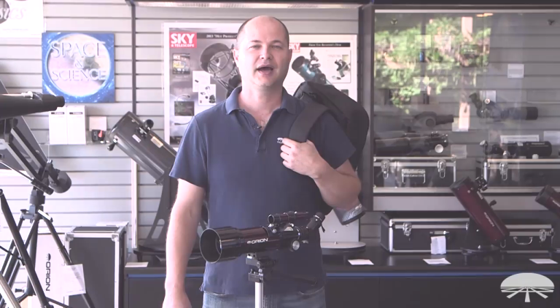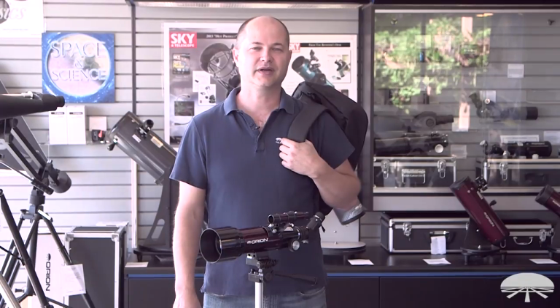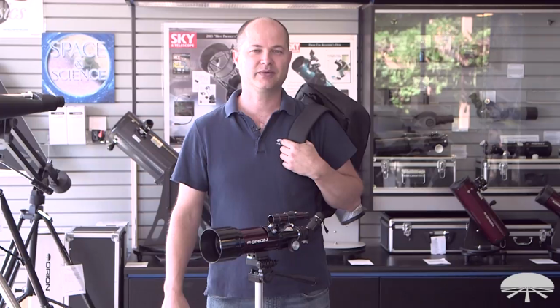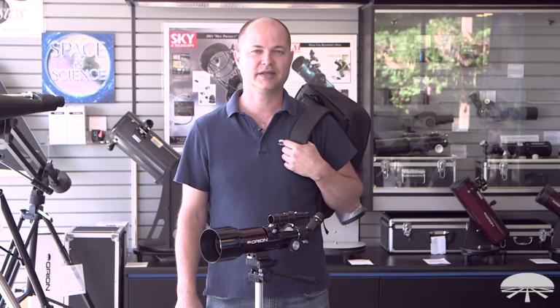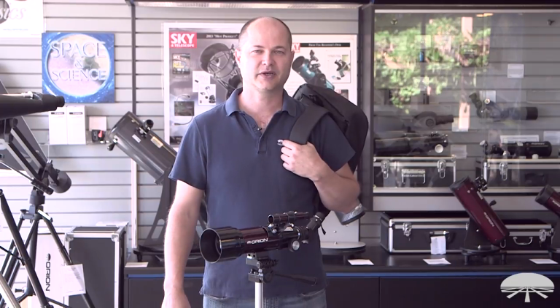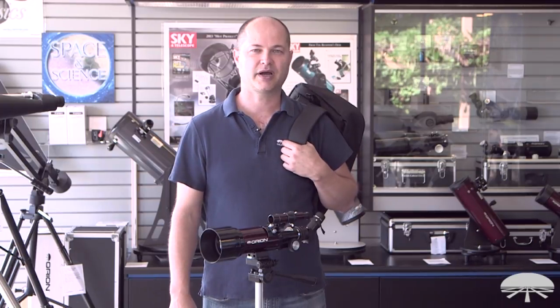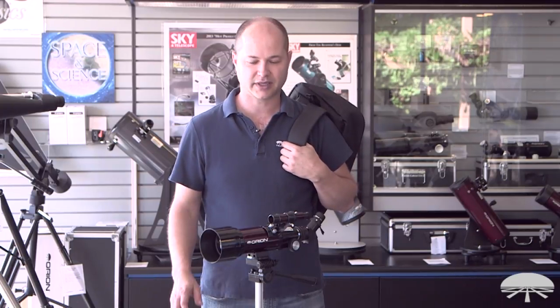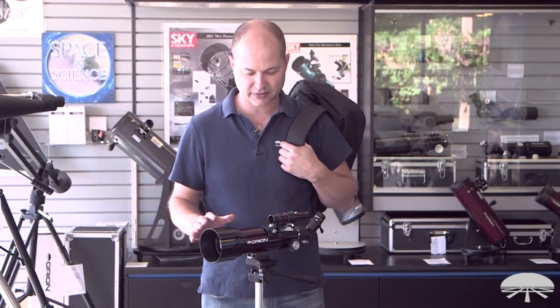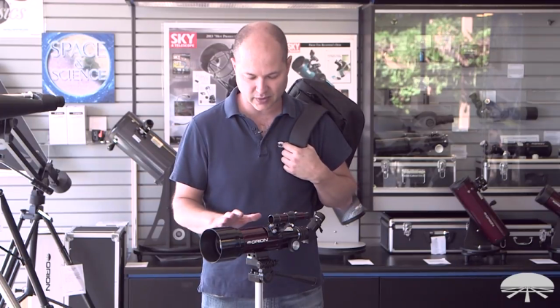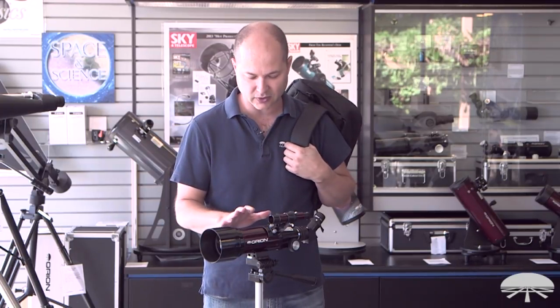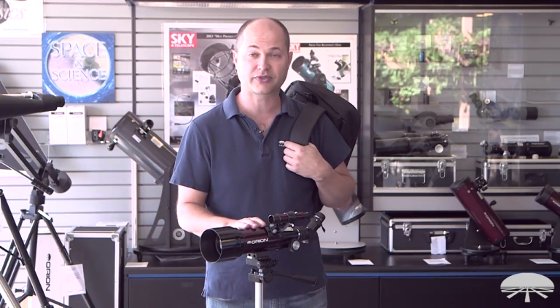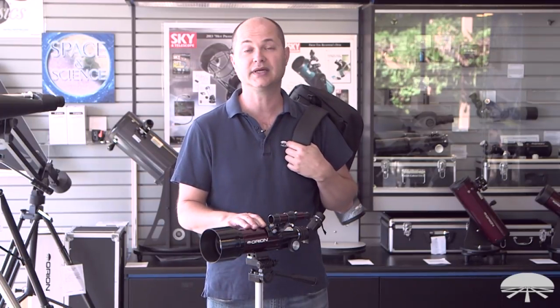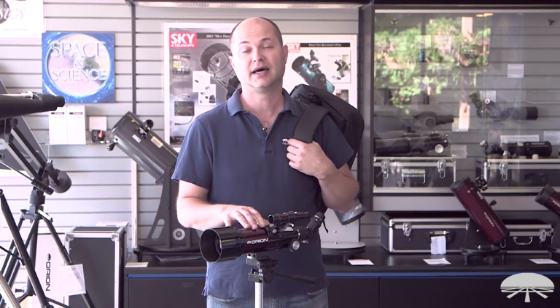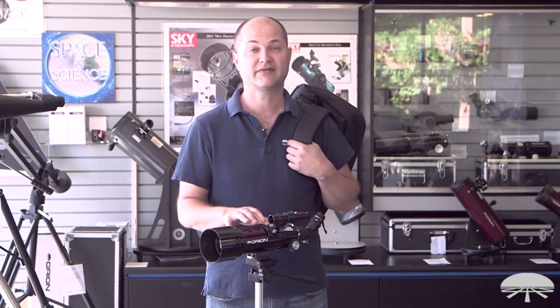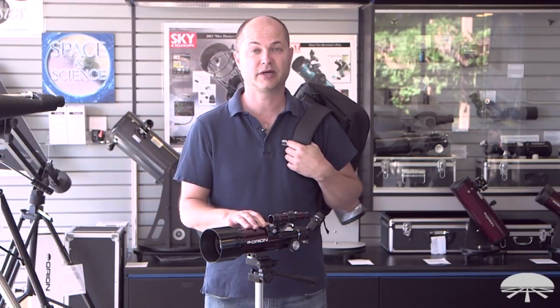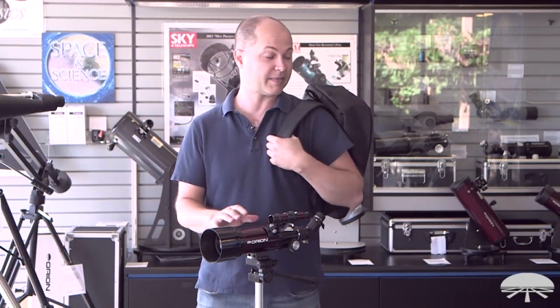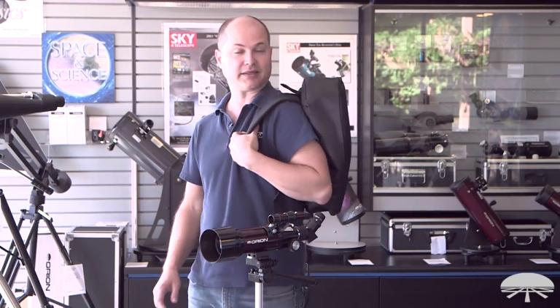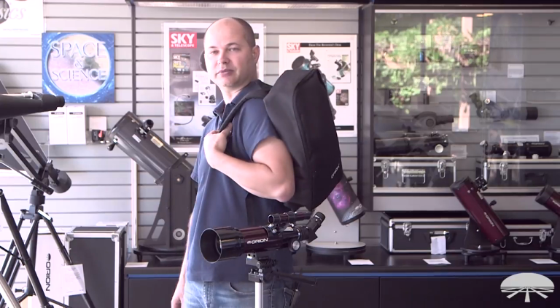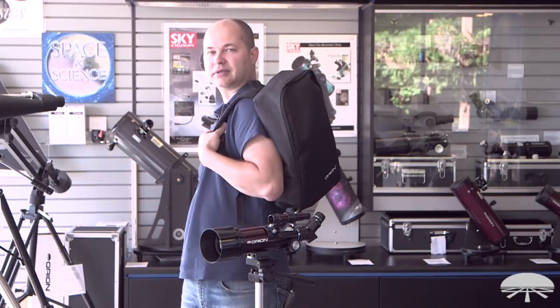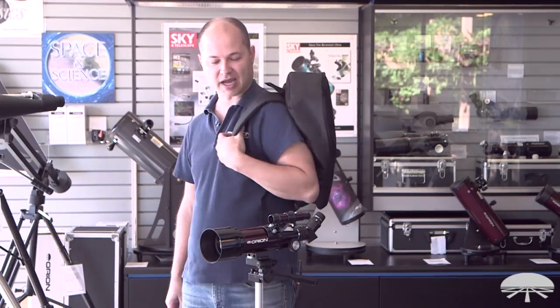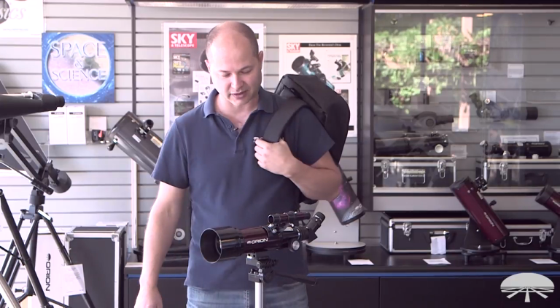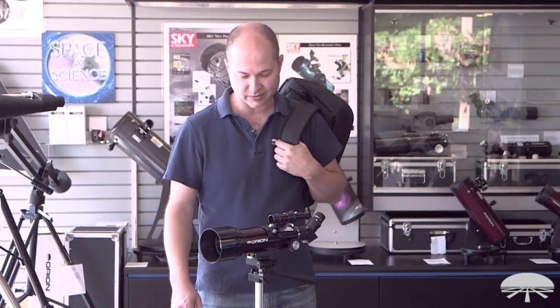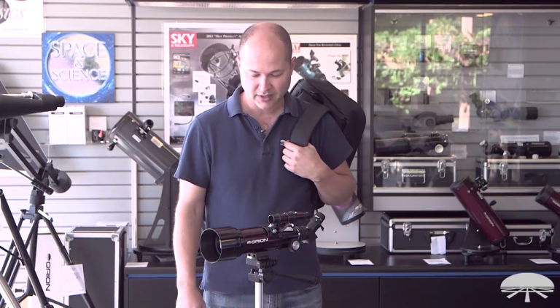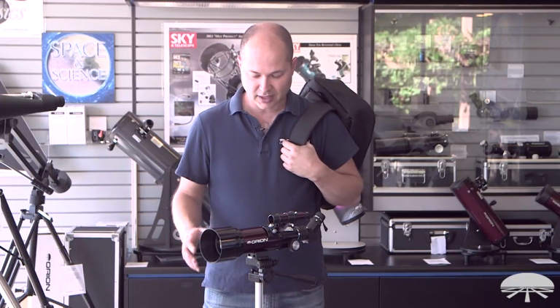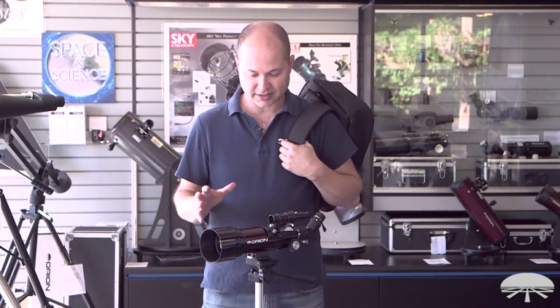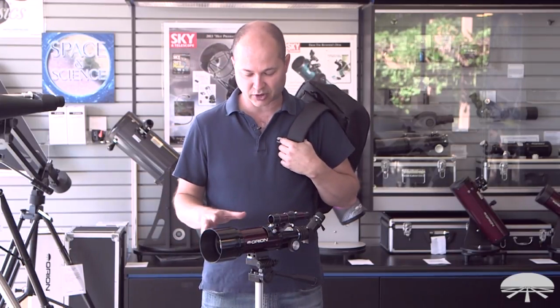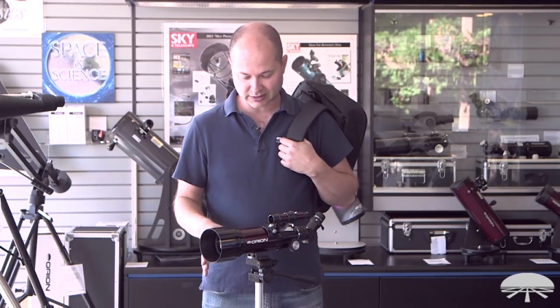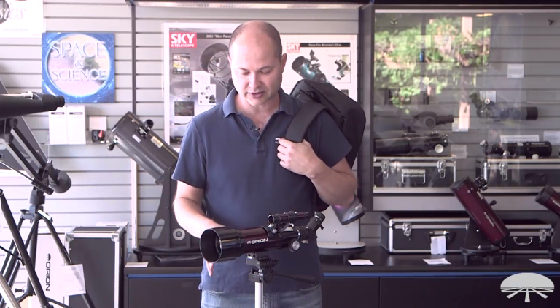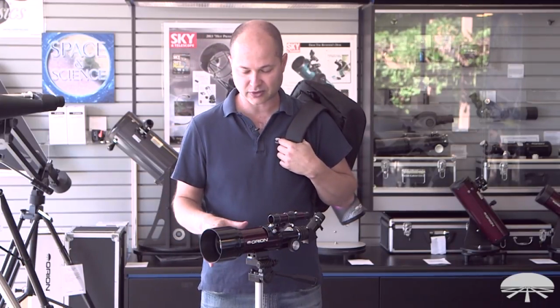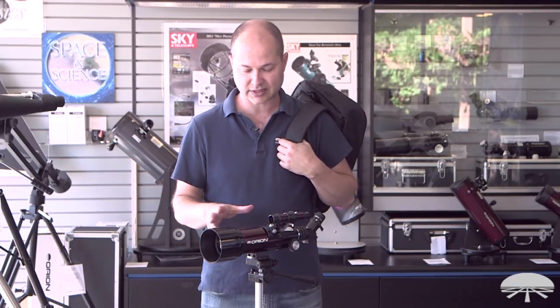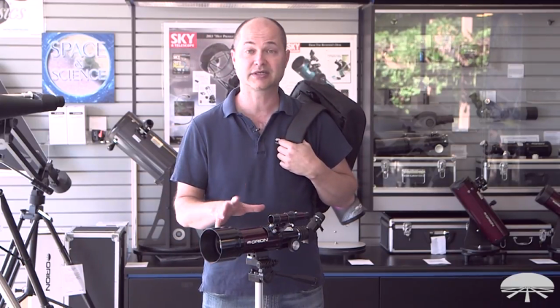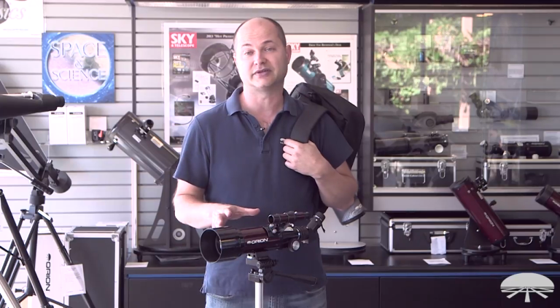Hi everyone, I'm Ken with Orion Telescopes and Binoculars, and this is the Orion GoScope 3 70mm Backpack Telescope. You can see the backpack here I've got with me. It's a nice portable little telescope, so let's take a look at some of the features.